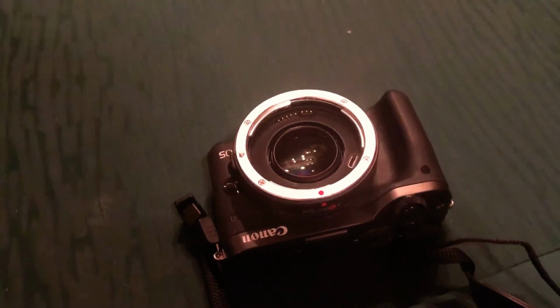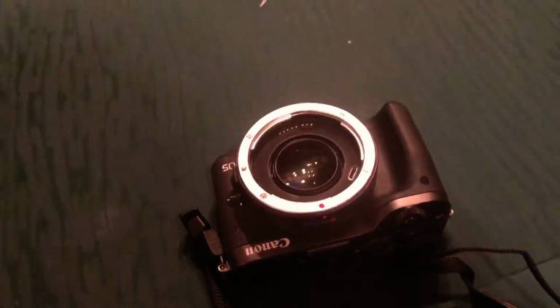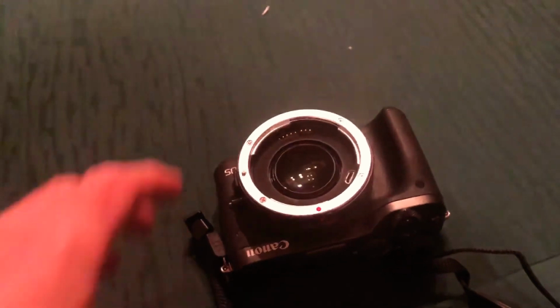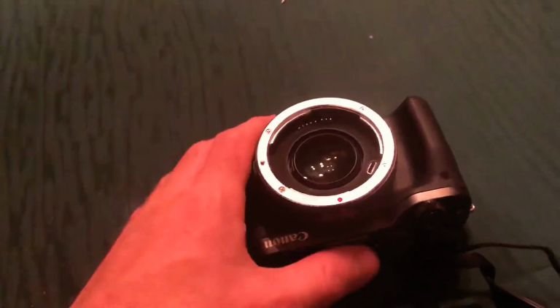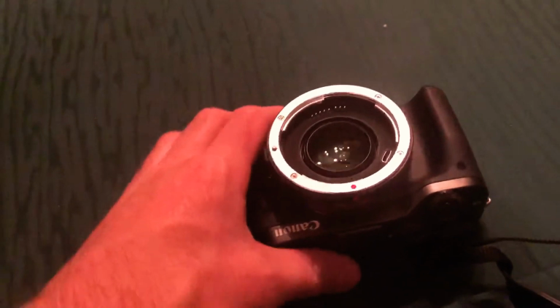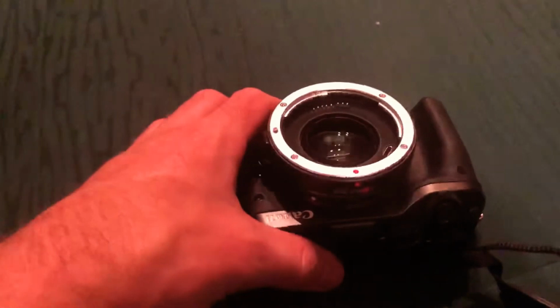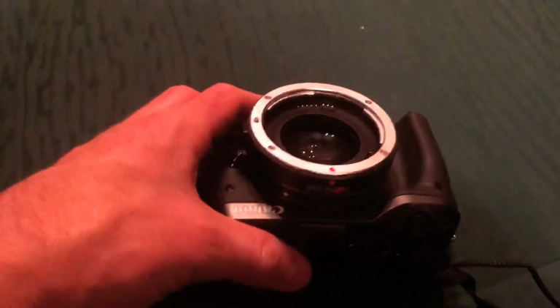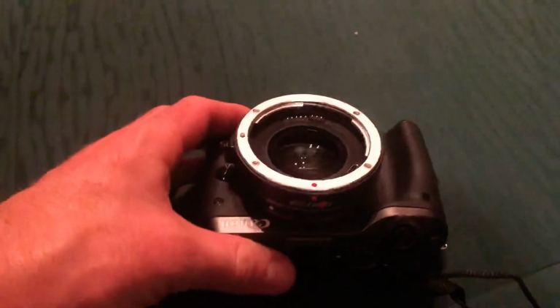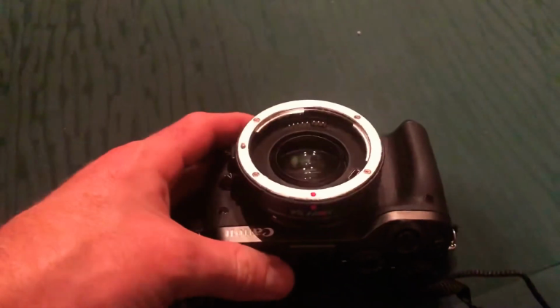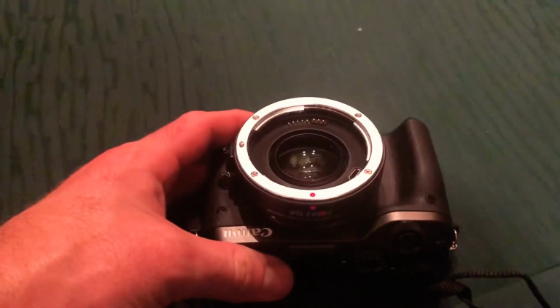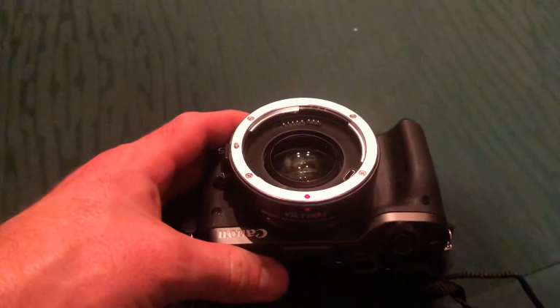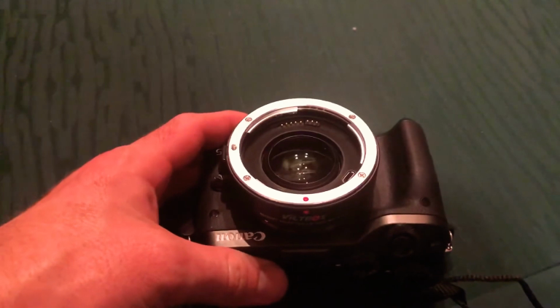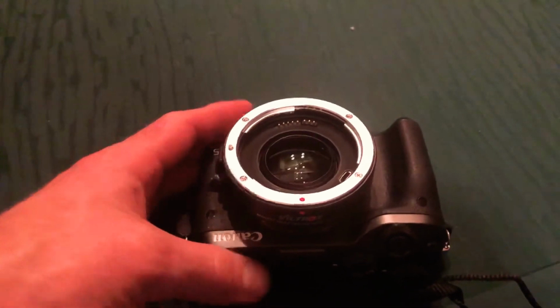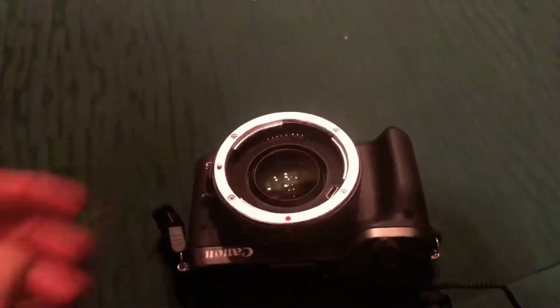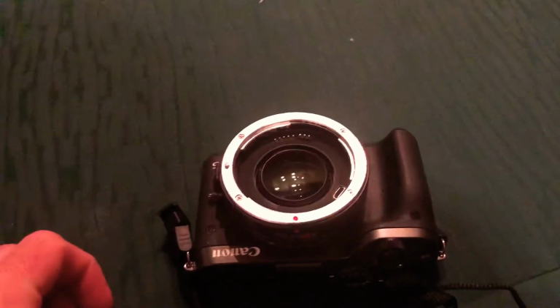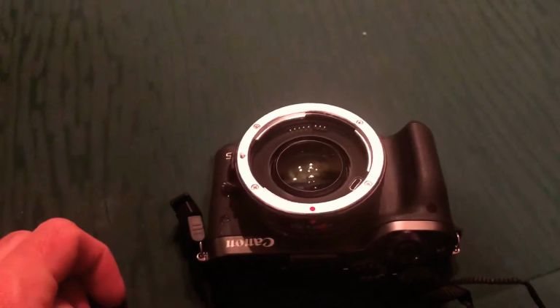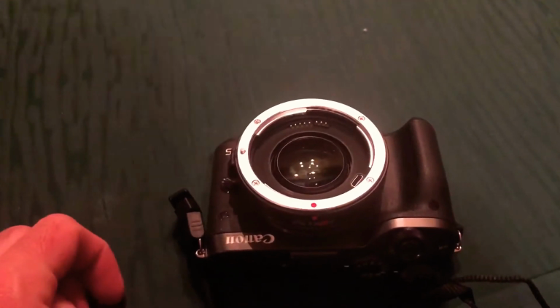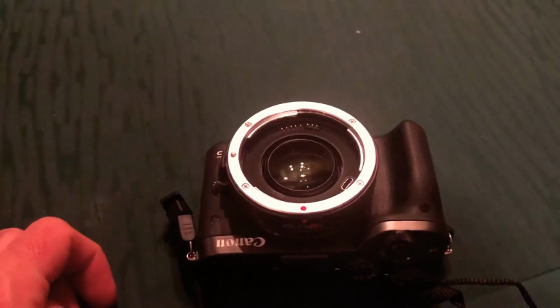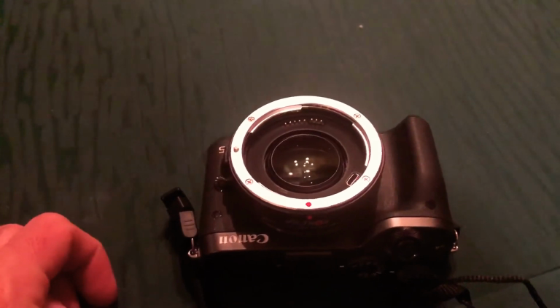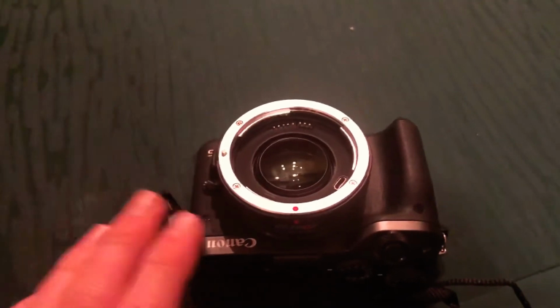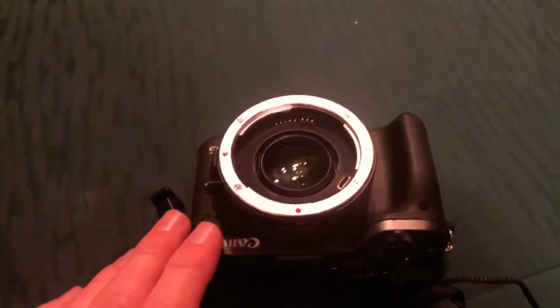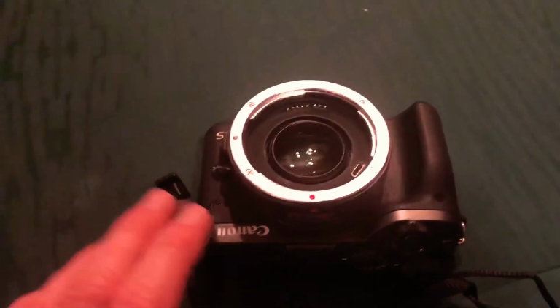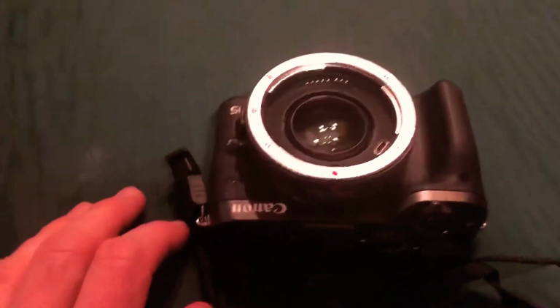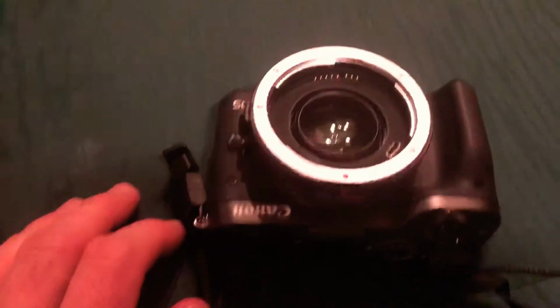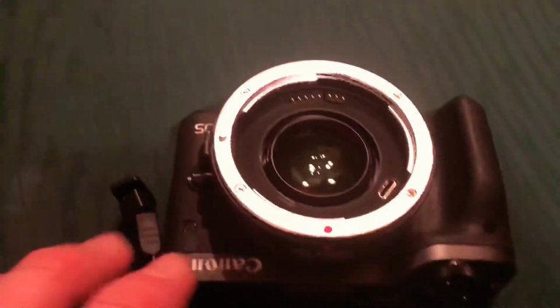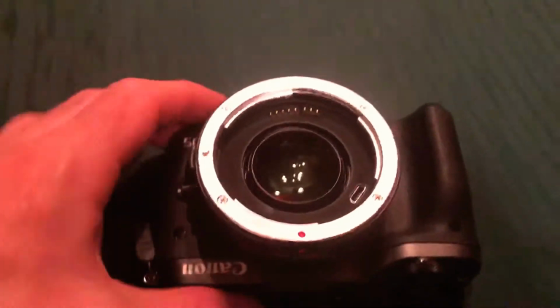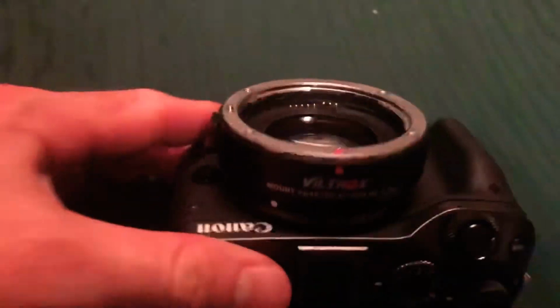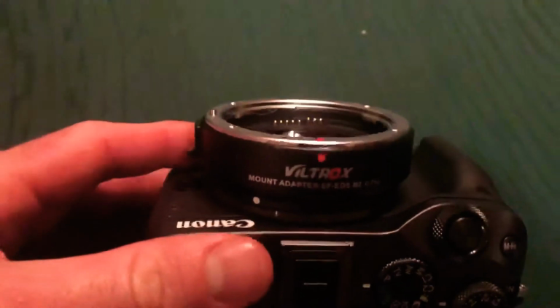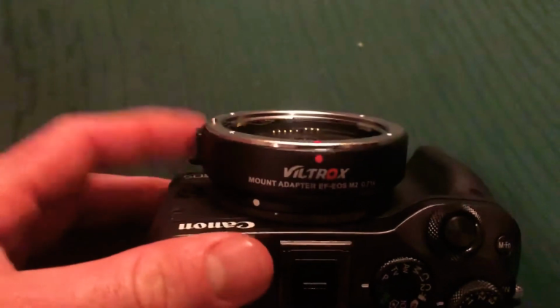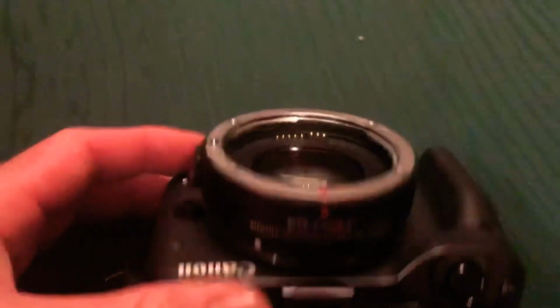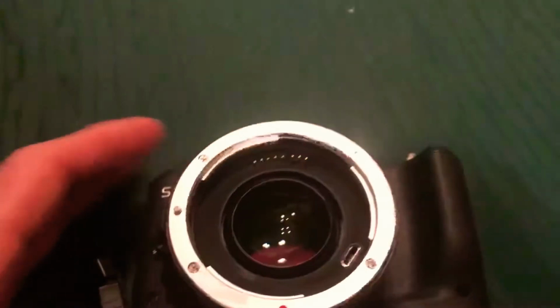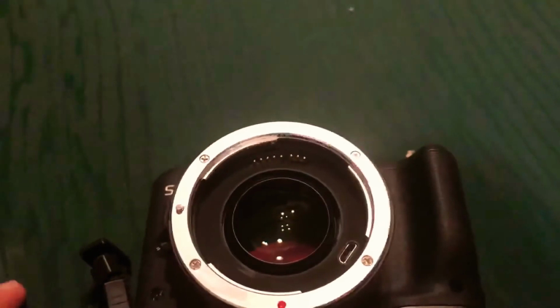What's up guys, today I'm going to show you how to take a crop sensor camera and basically turn it into a full frame camera. This is the EOS M6, it's a crop sensor, and then this is the Viltrox speed booster.